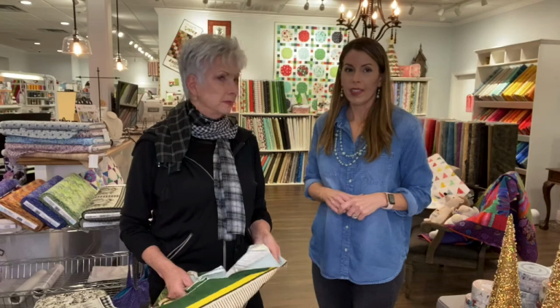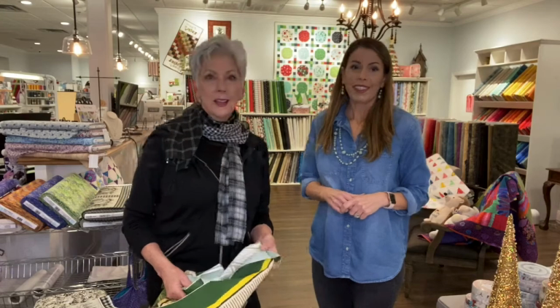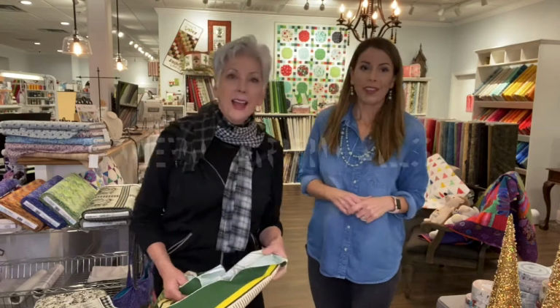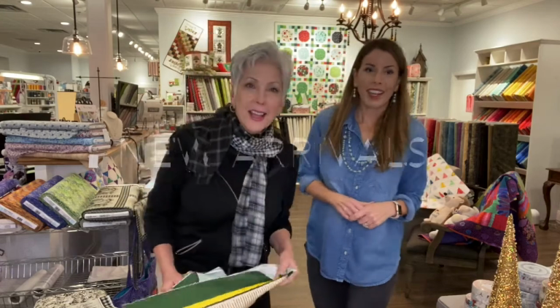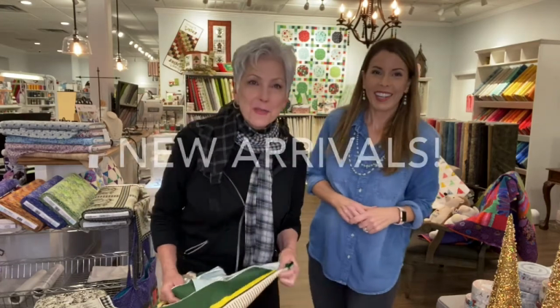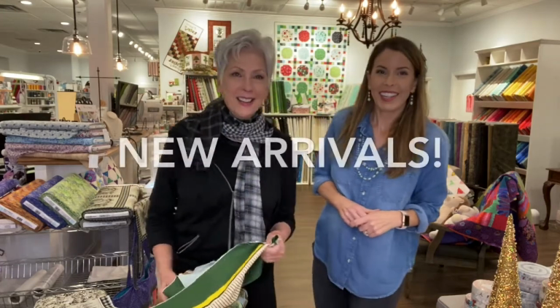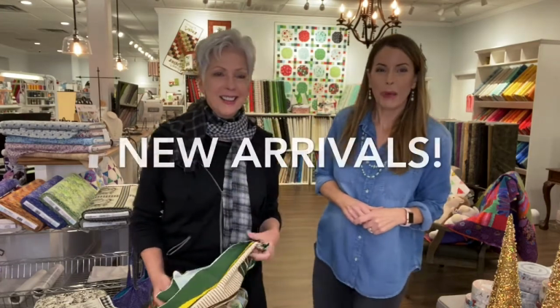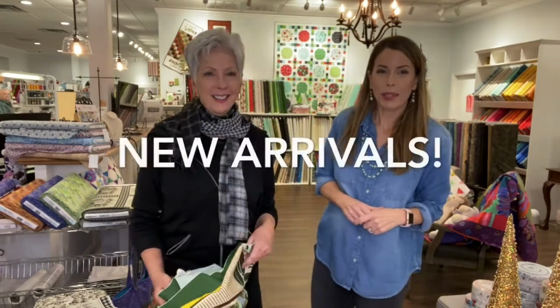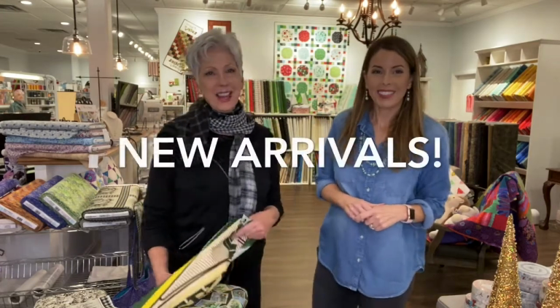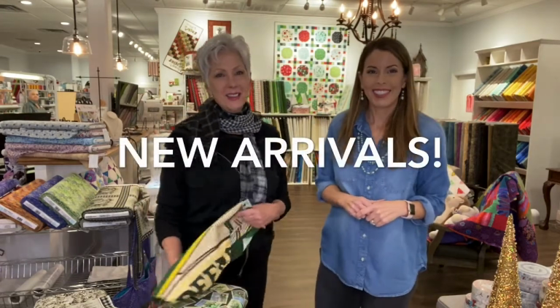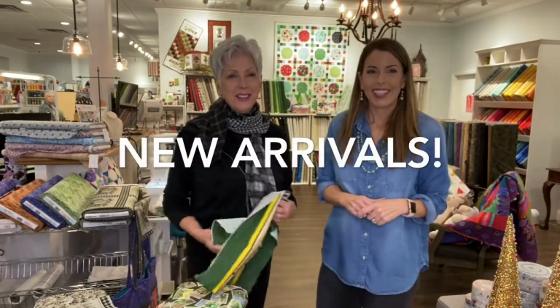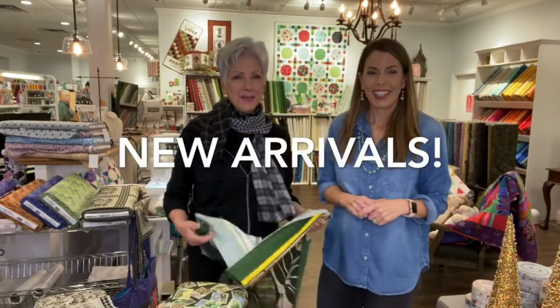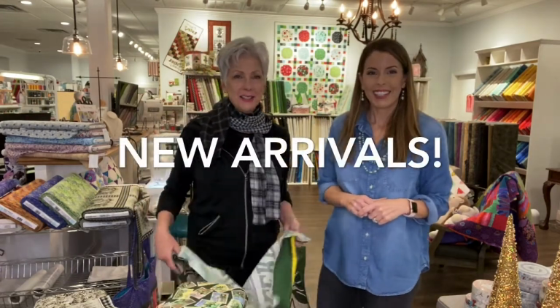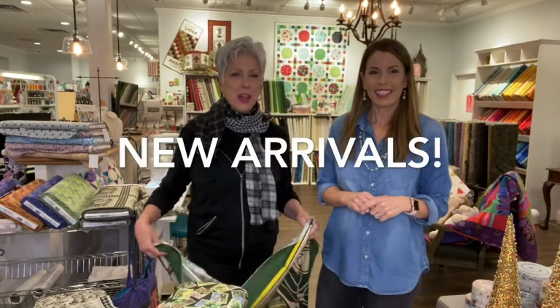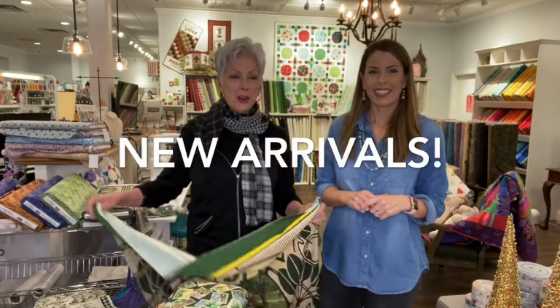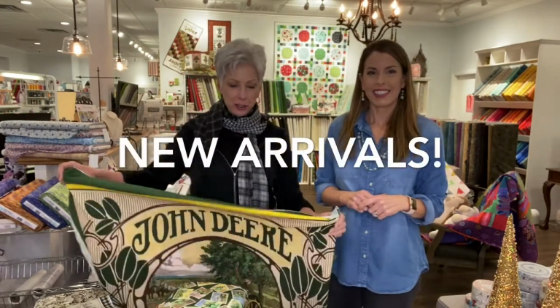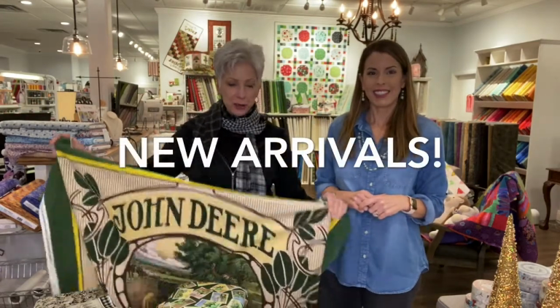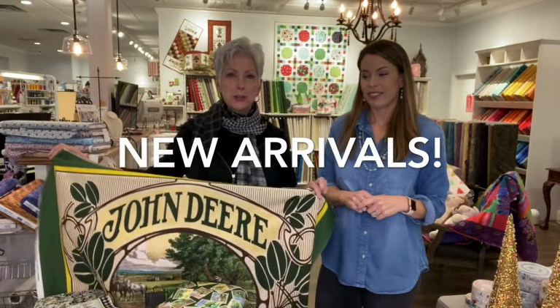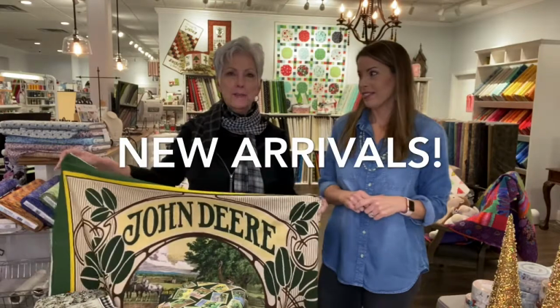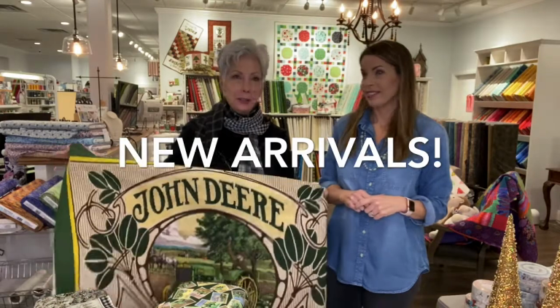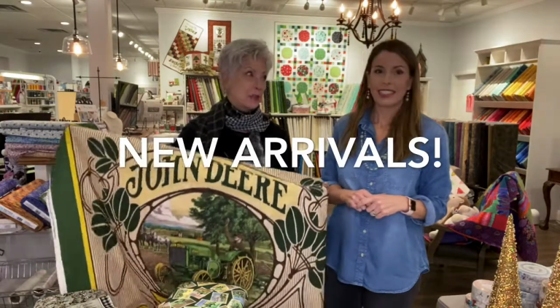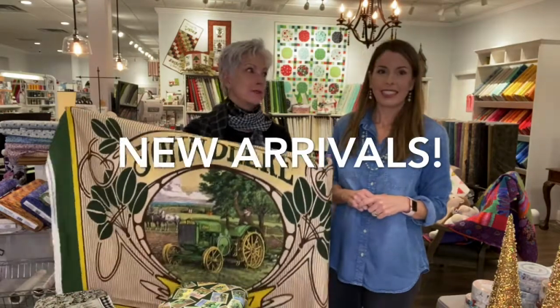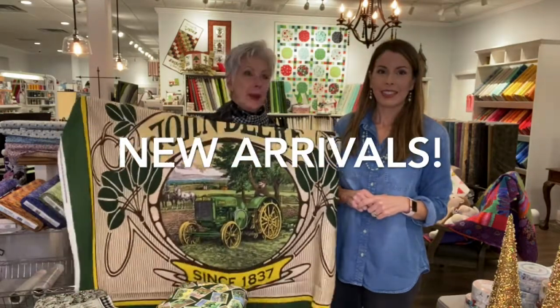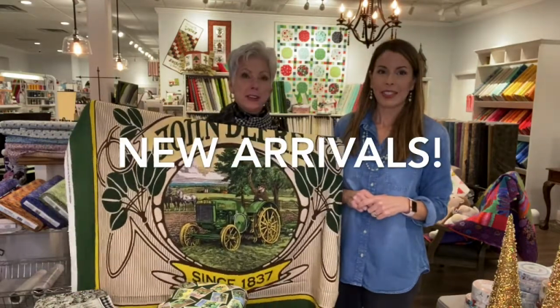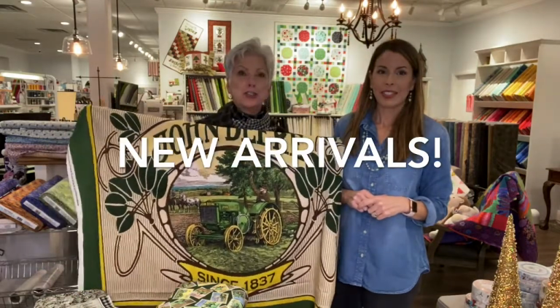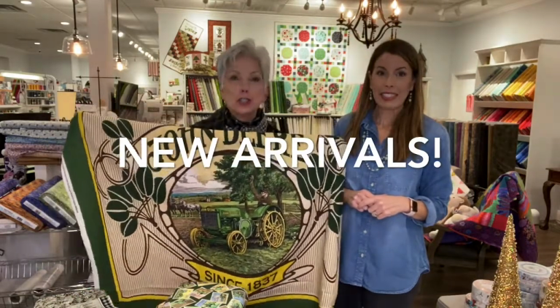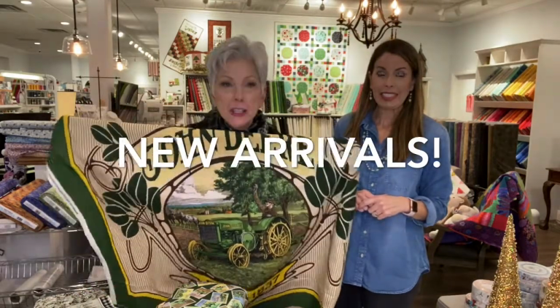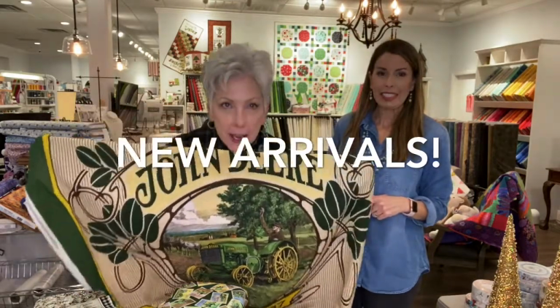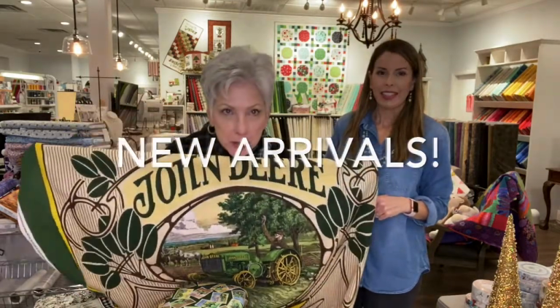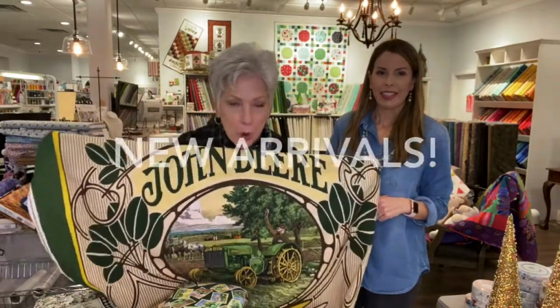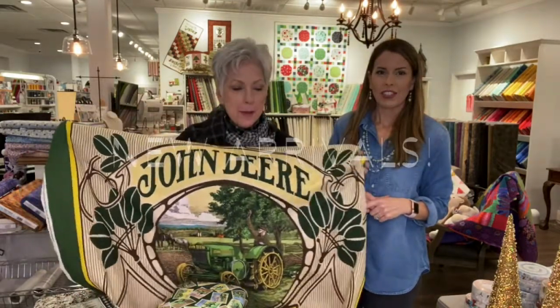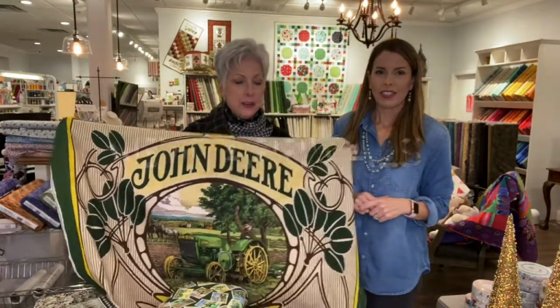Hey everybody. I'm Robin. I'm Kefi. We're at the Cotton Blossom and we're here to show you some fabulous new fabric that just came in the door, let me tell you.